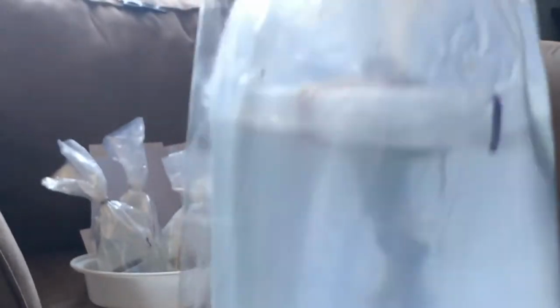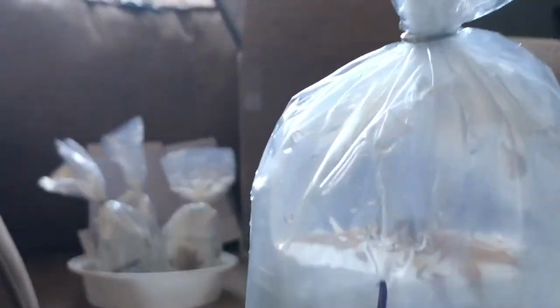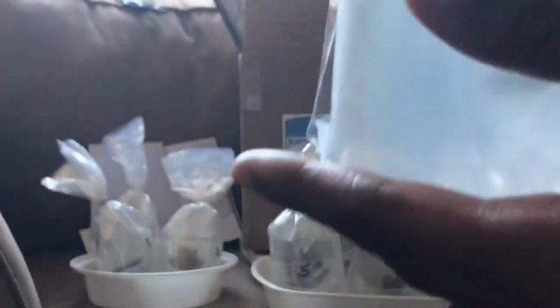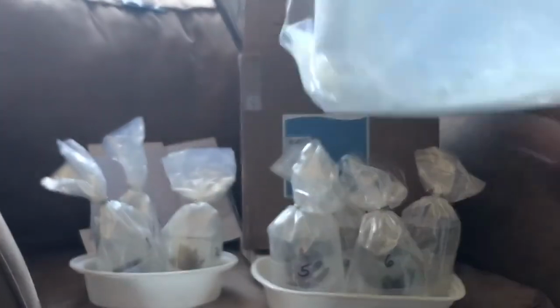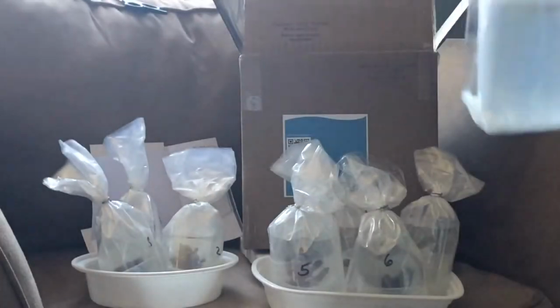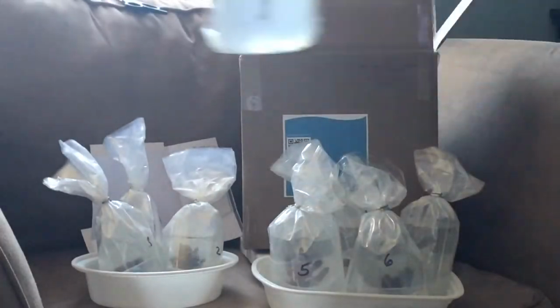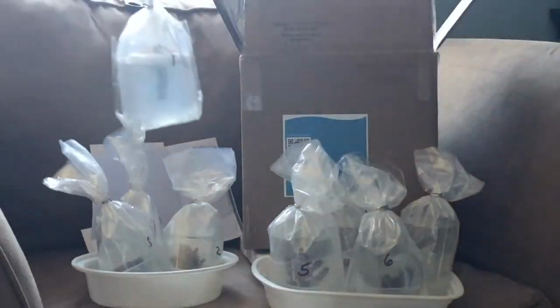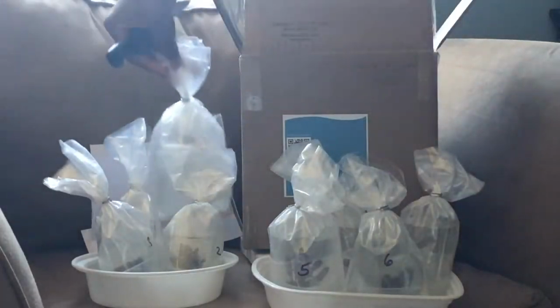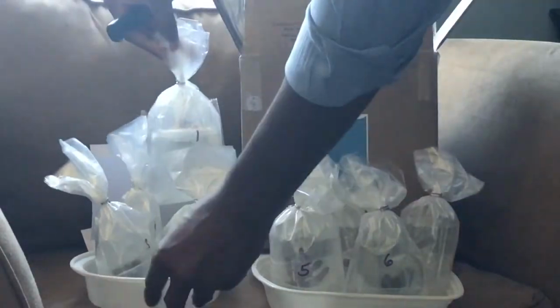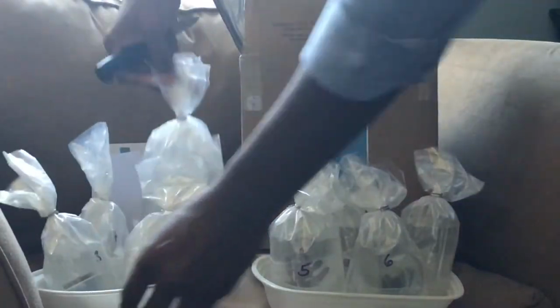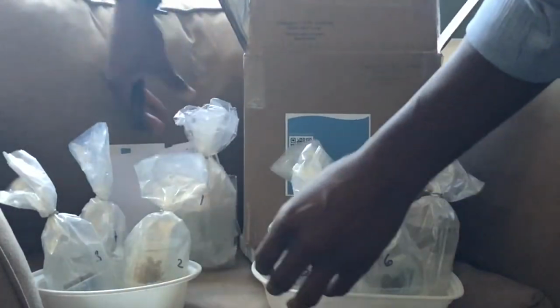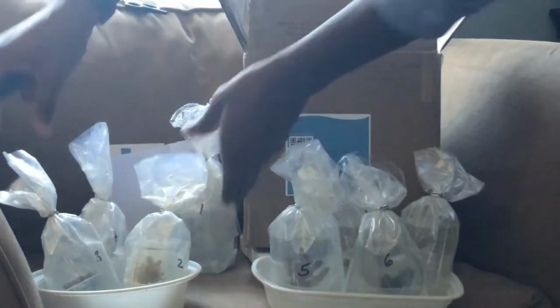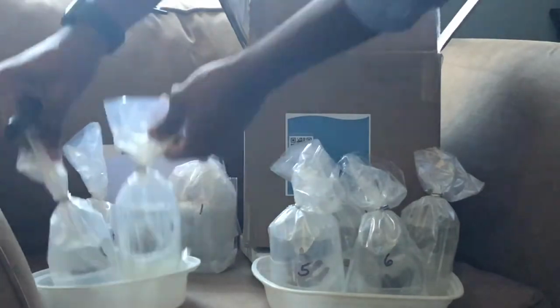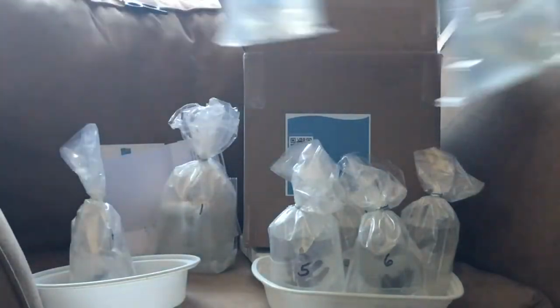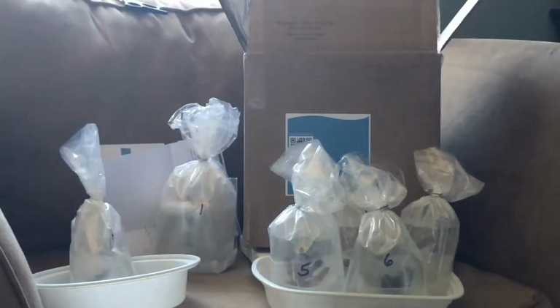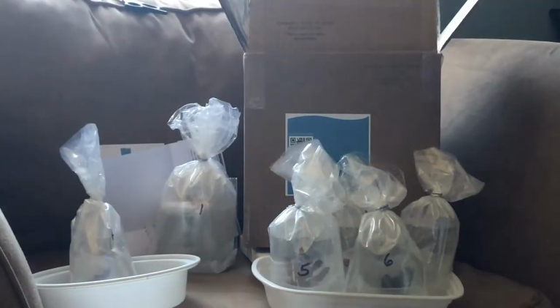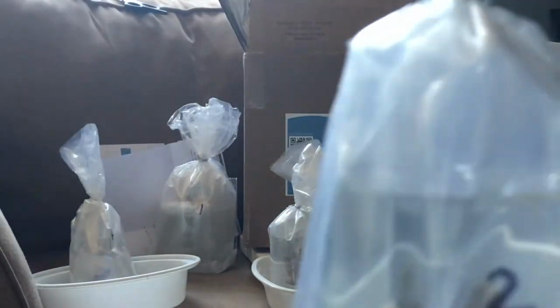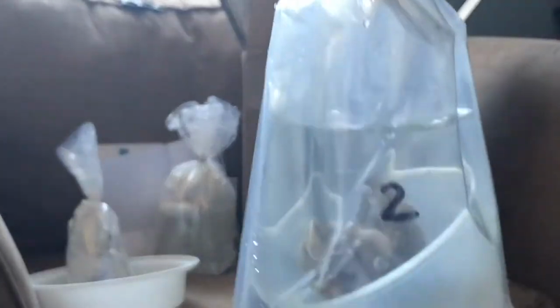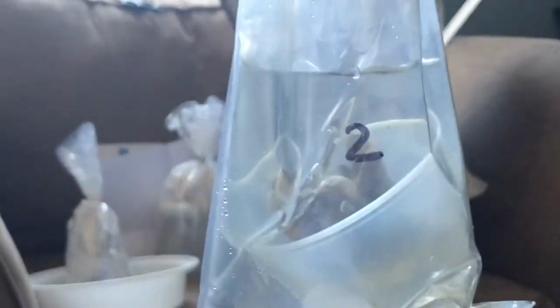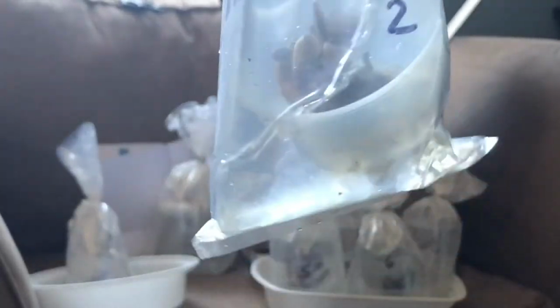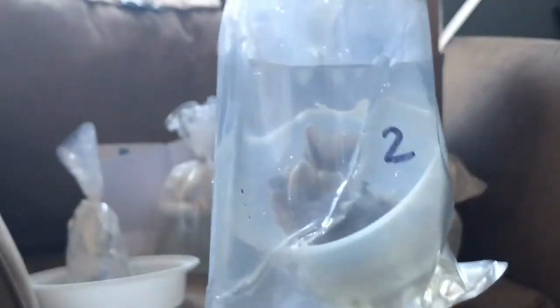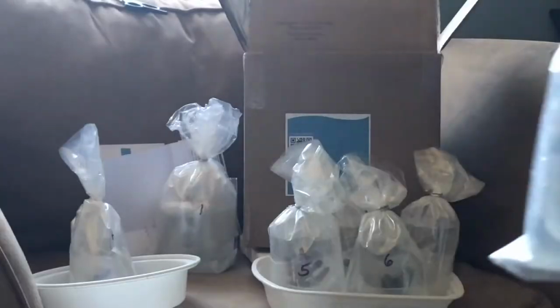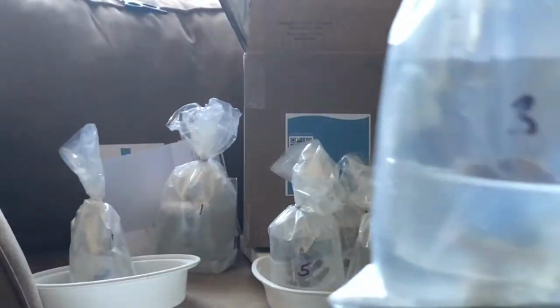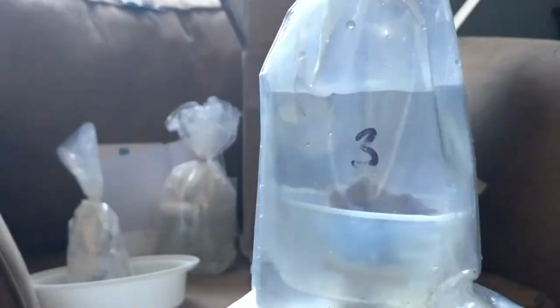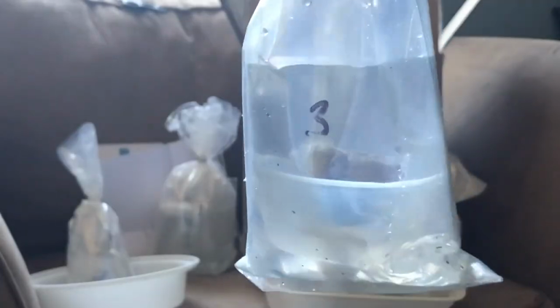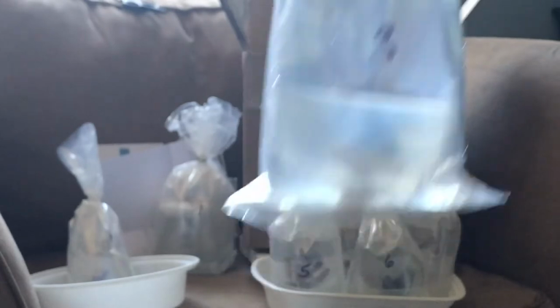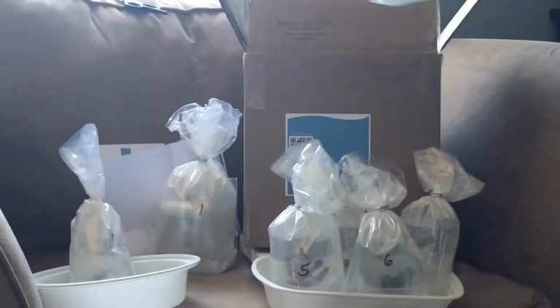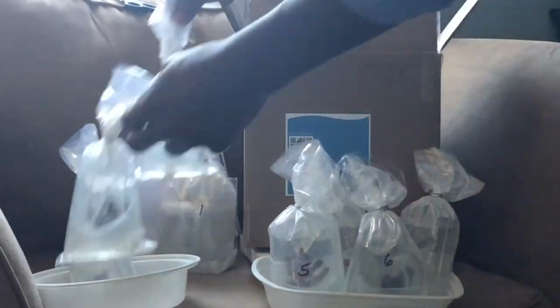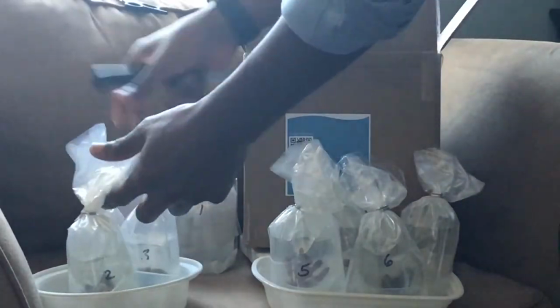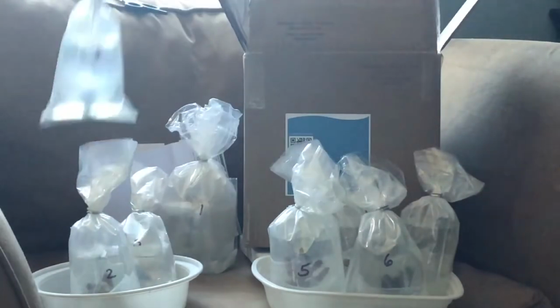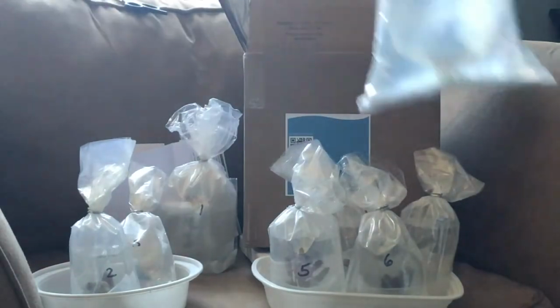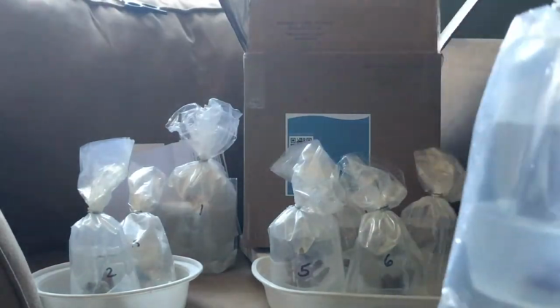So all the corals were packaged really well, there was no leakage, they were numbered, so I knew exactly which one was which. The number one coral was the torch coral.